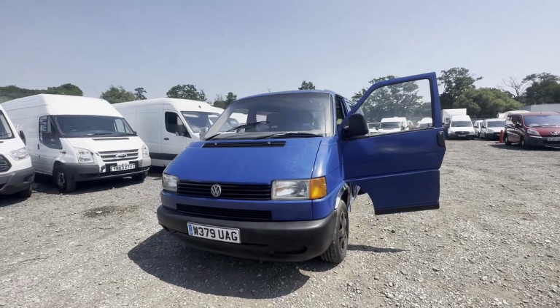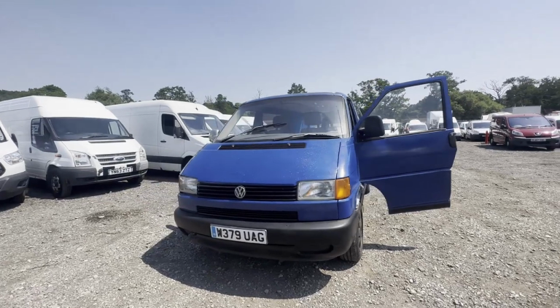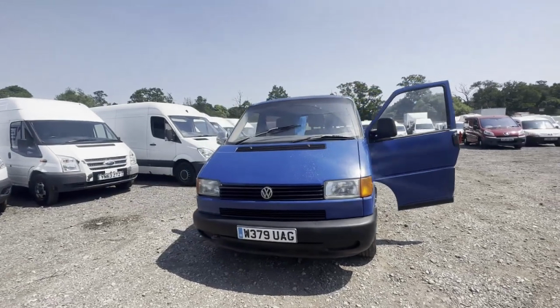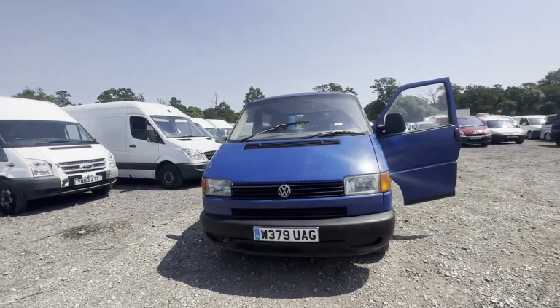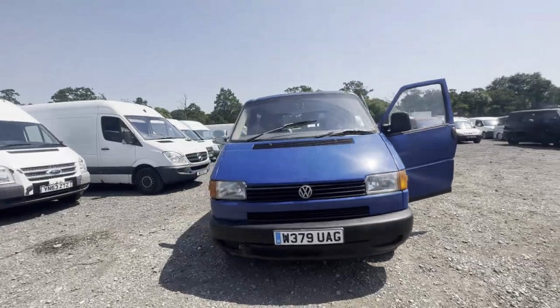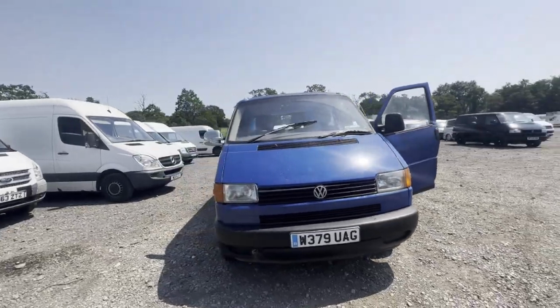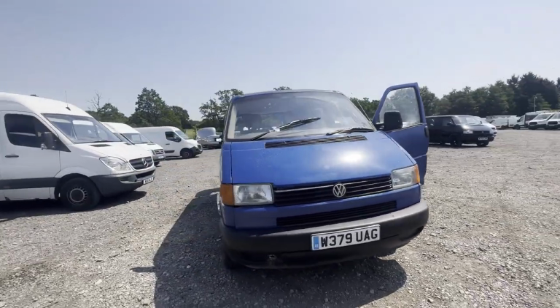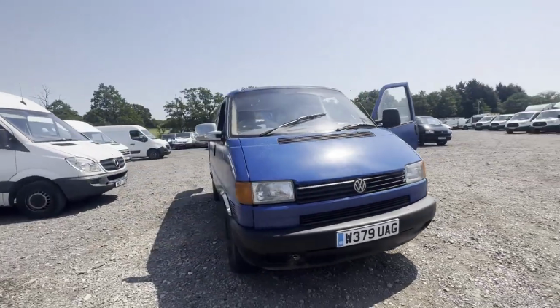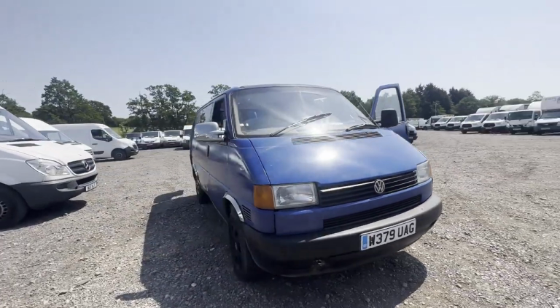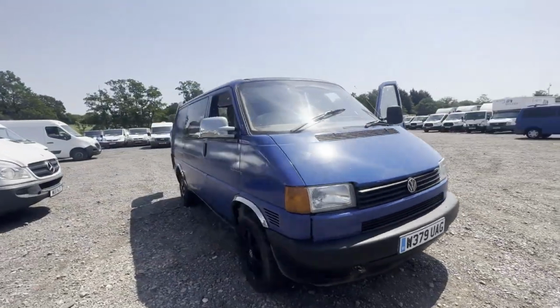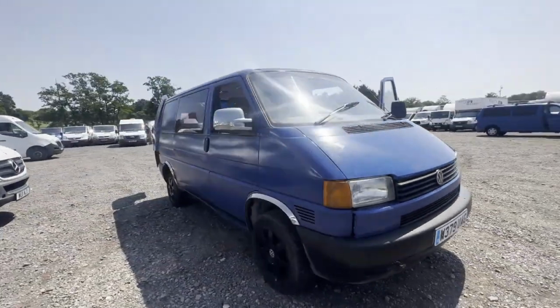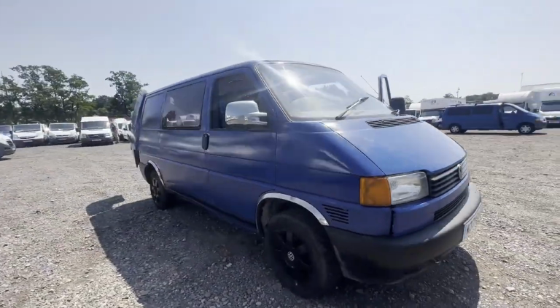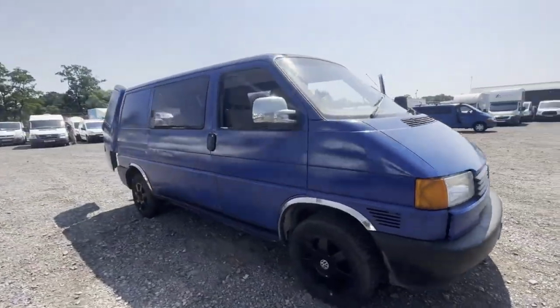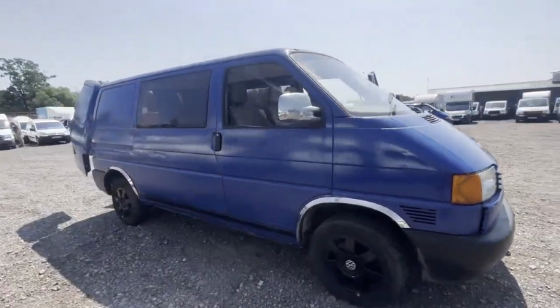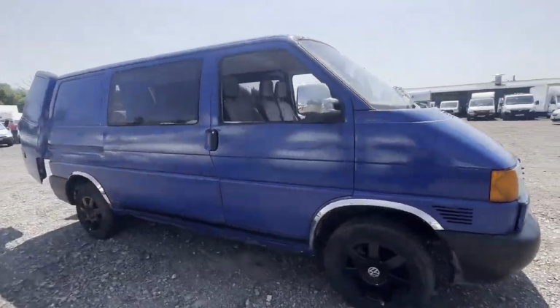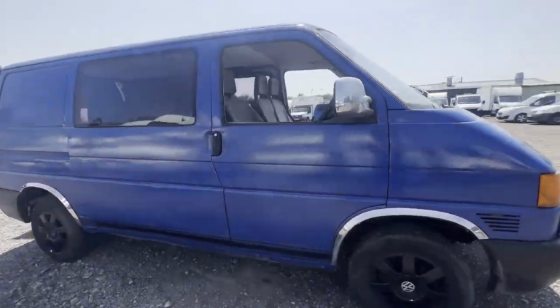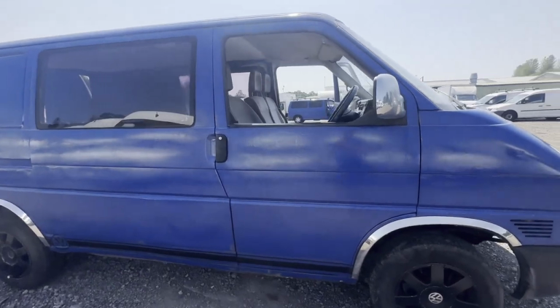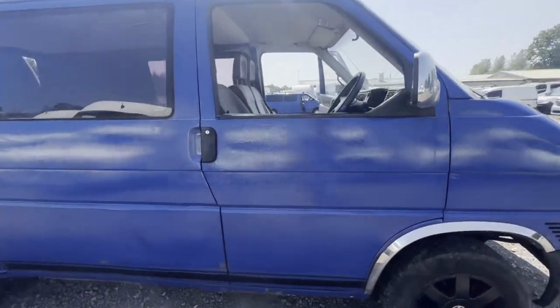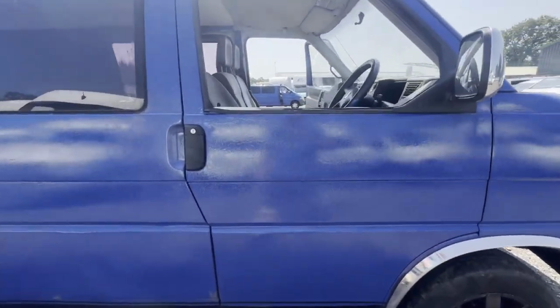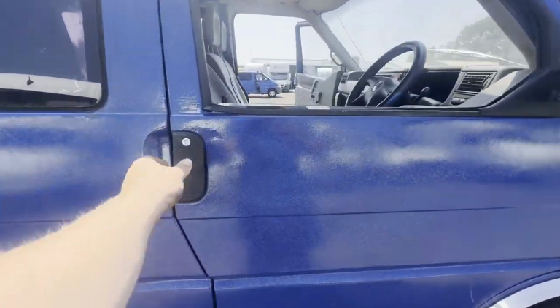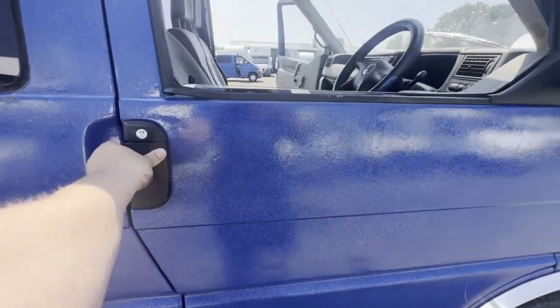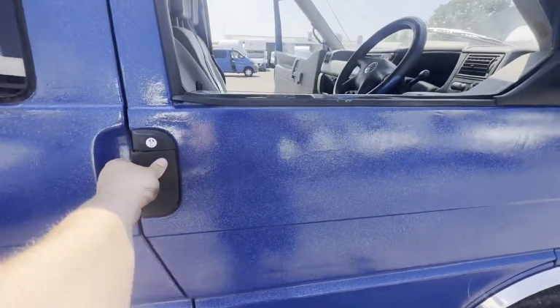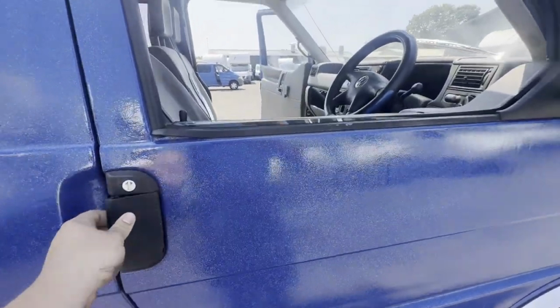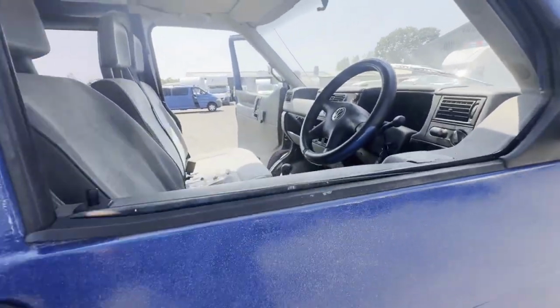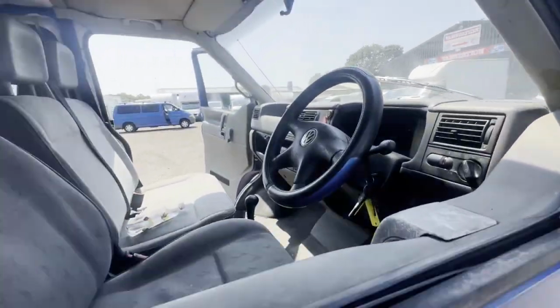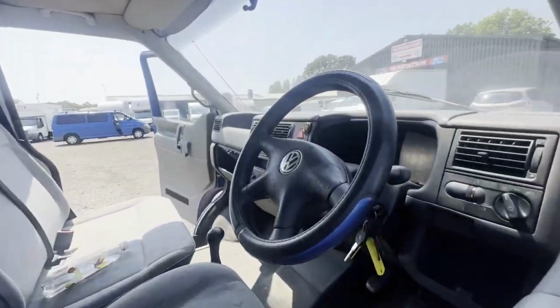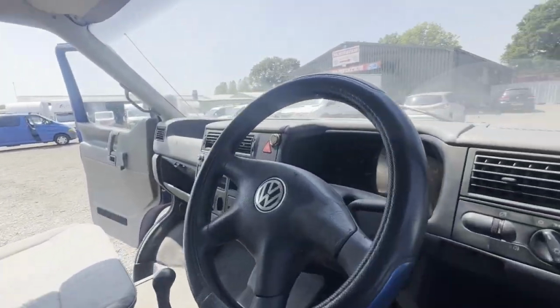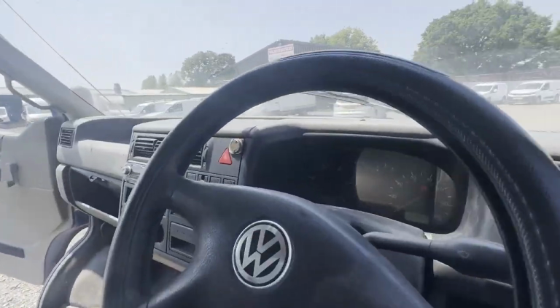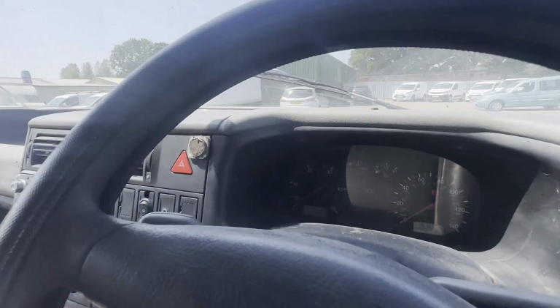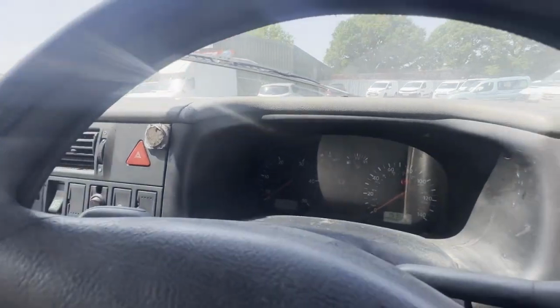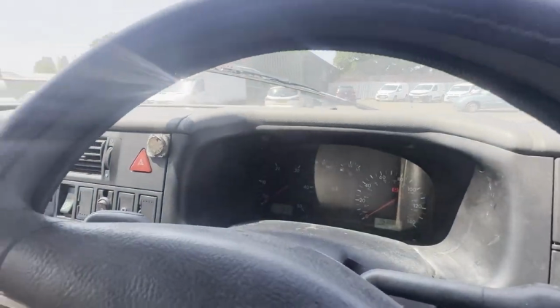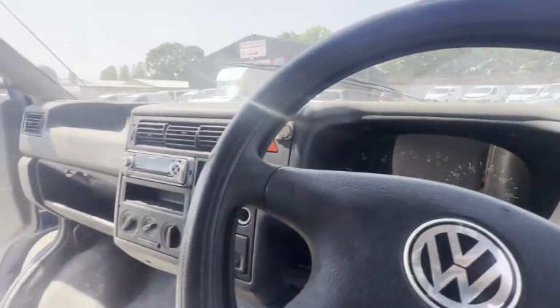Model: 2000 Volkswagen Transporter 1000 TD, short wheelbase body, blue panel van. Mileage: 153,064. MOT: 5th of September 2023.